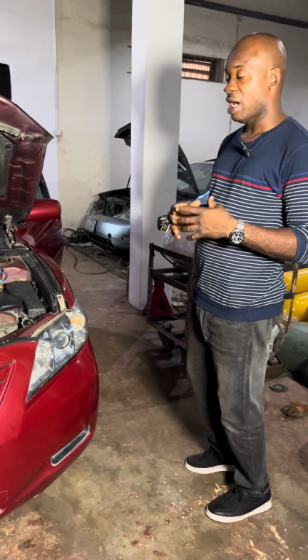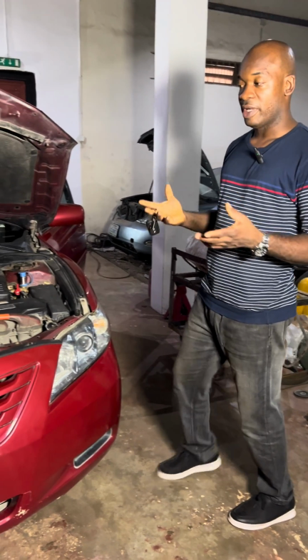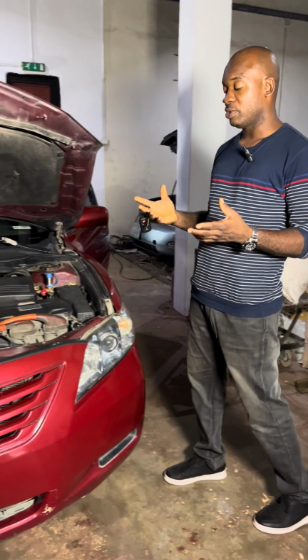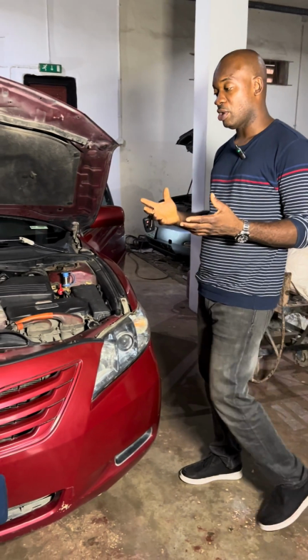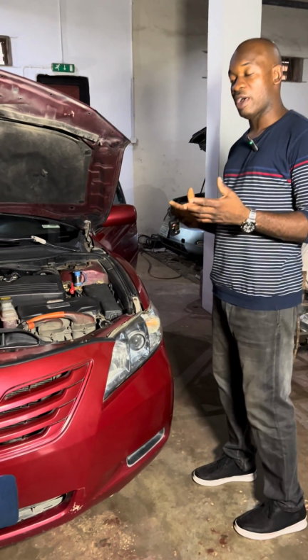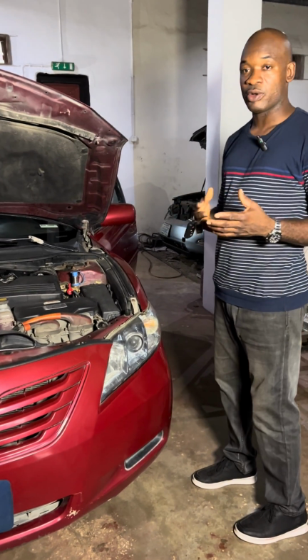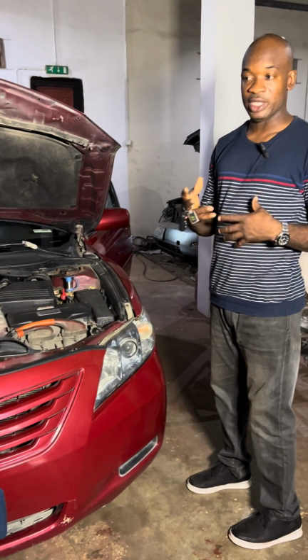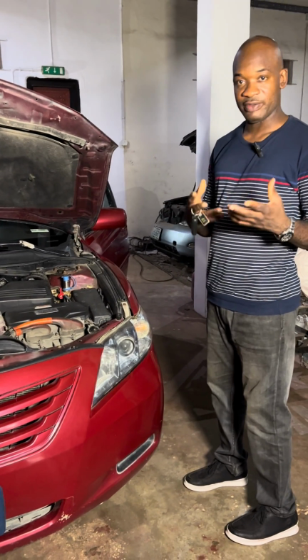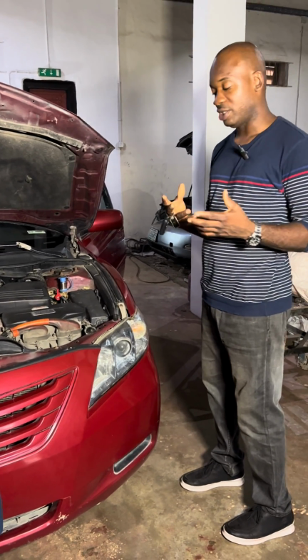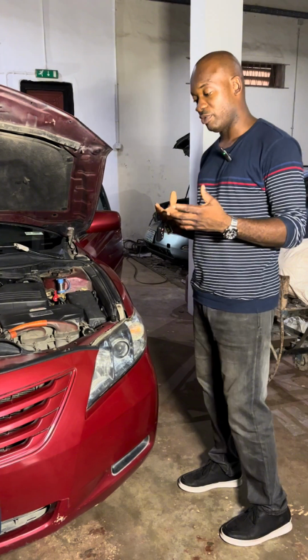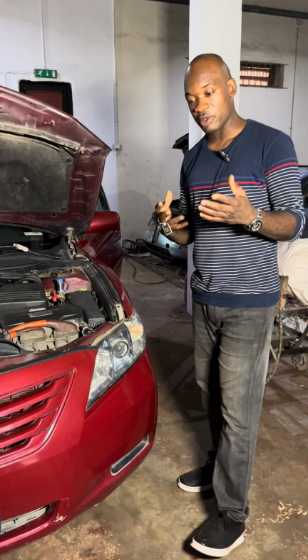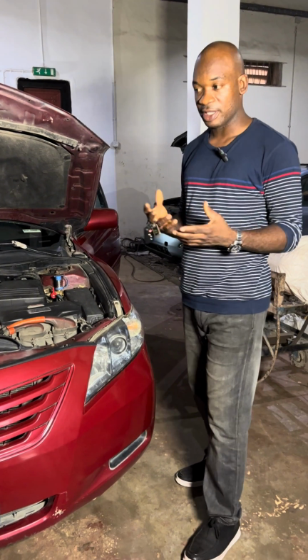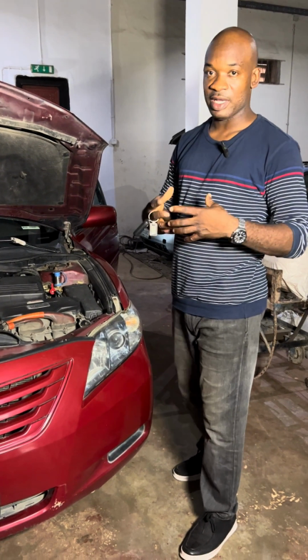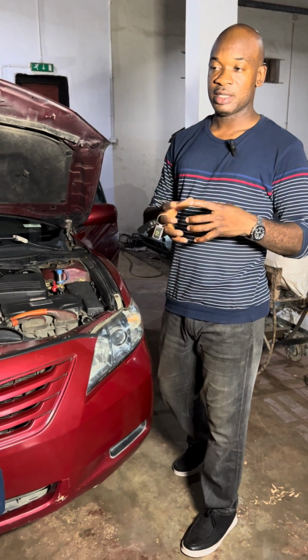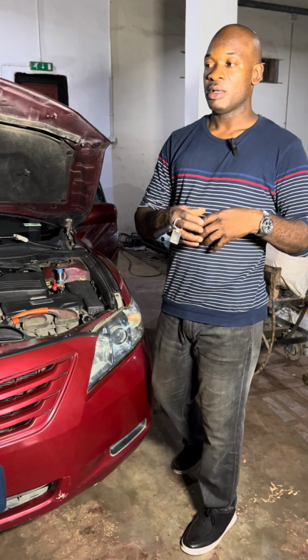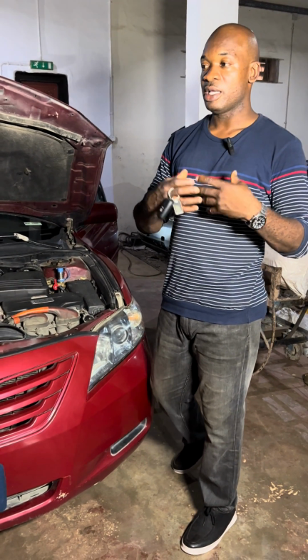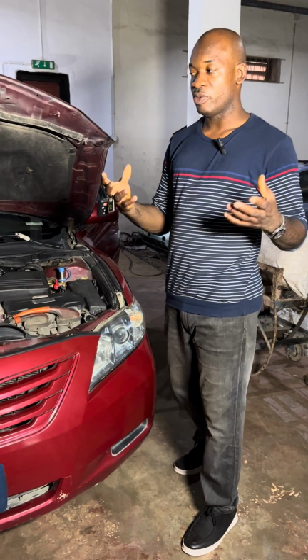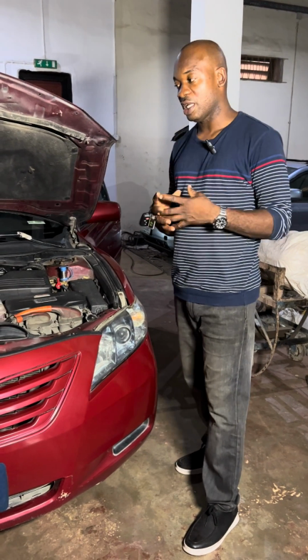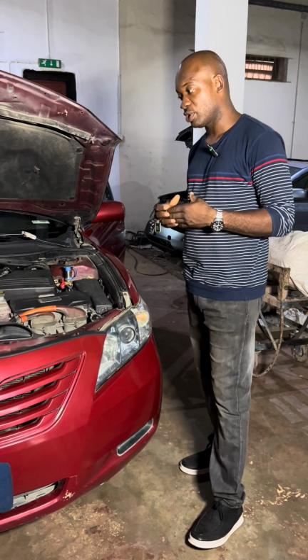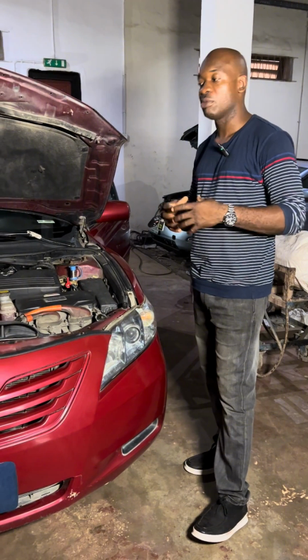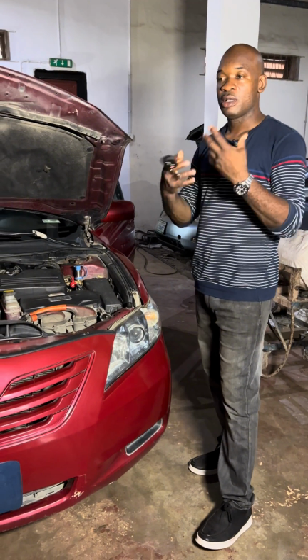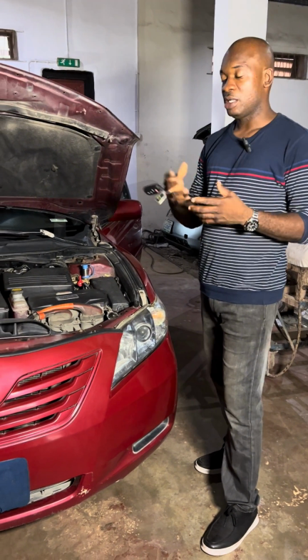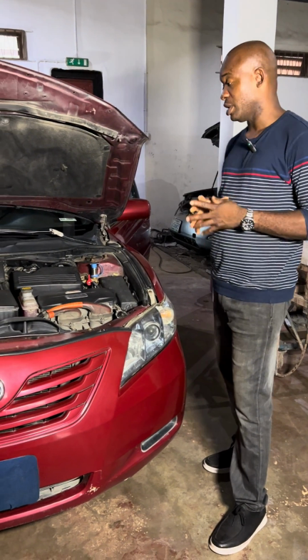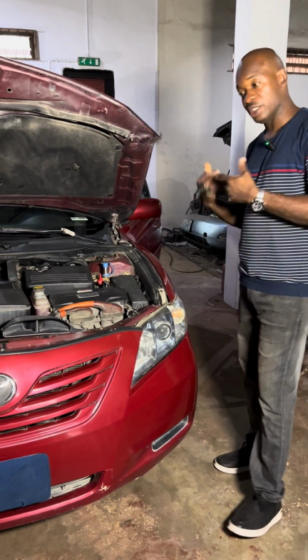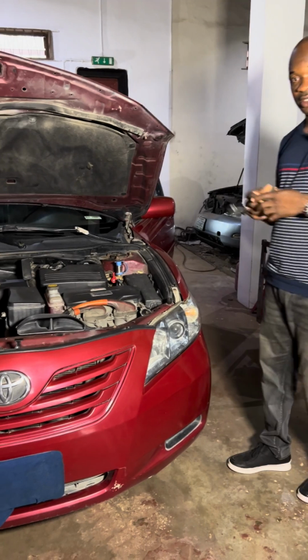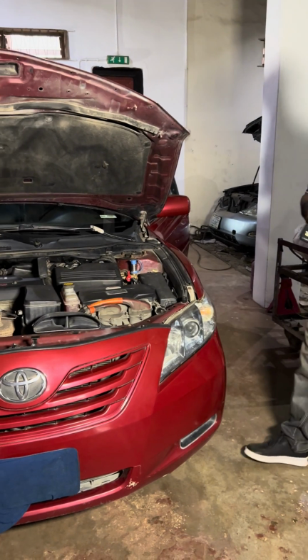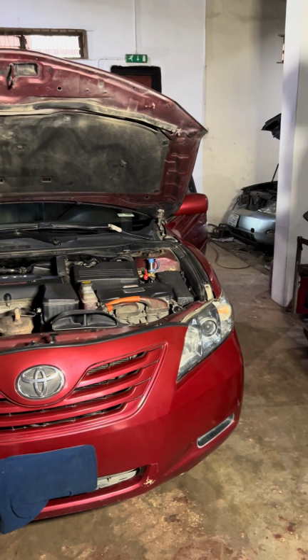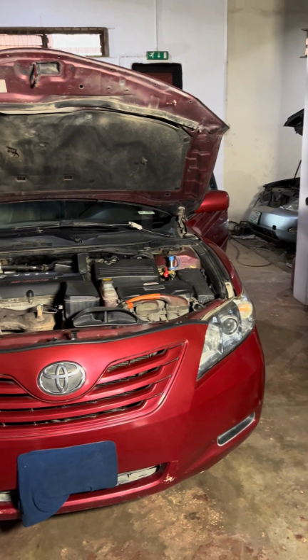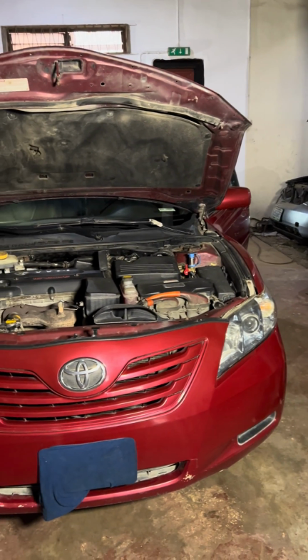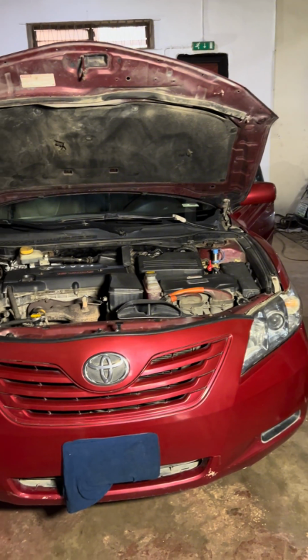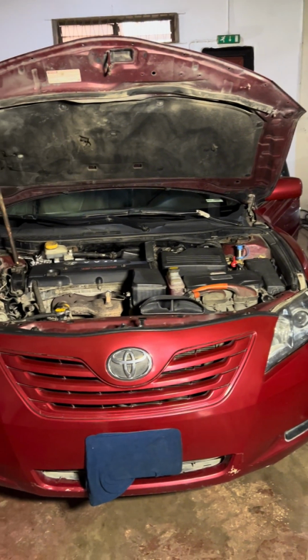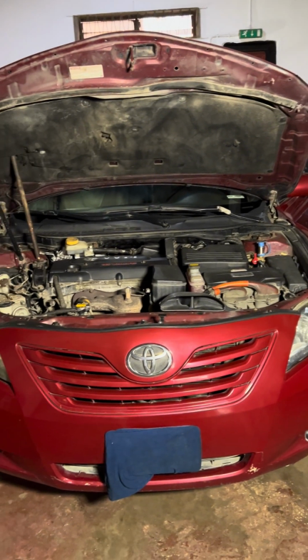Hybrid vehicles also have what they call regenerative energy. So if you step on the brakes, instead of that energy being wasted as friction, it regenerates and charges the battery at the back. So we now have CNG on this vehicle.